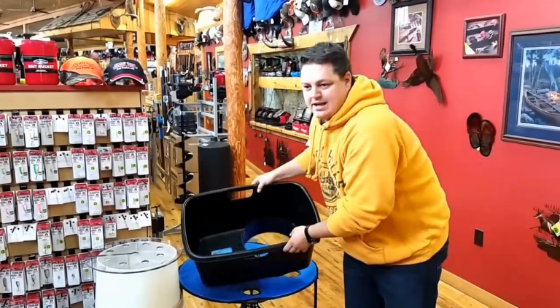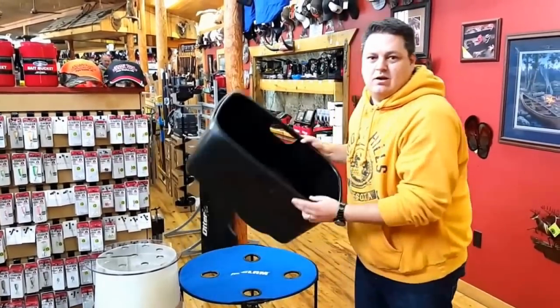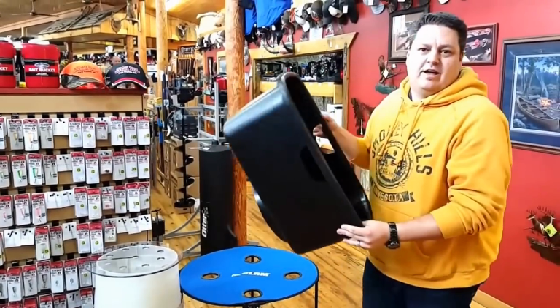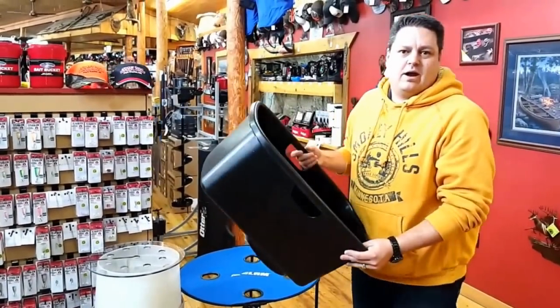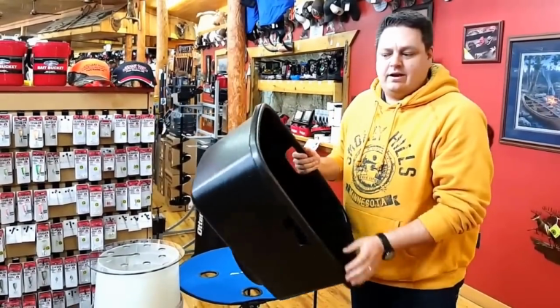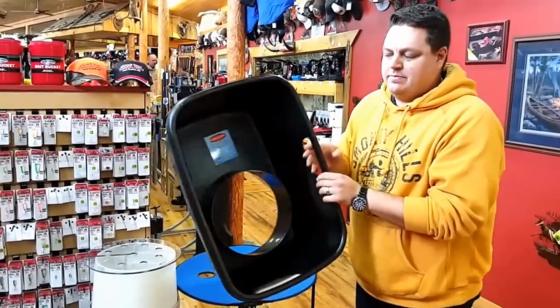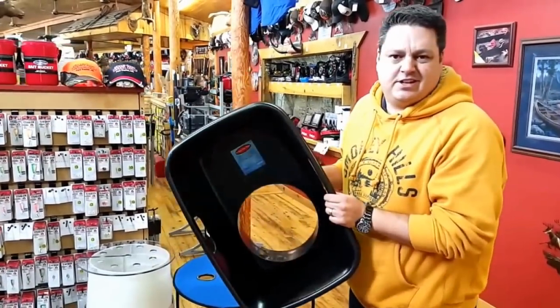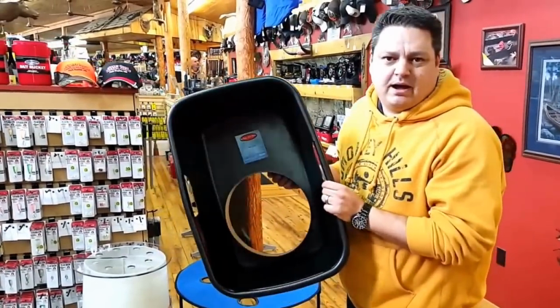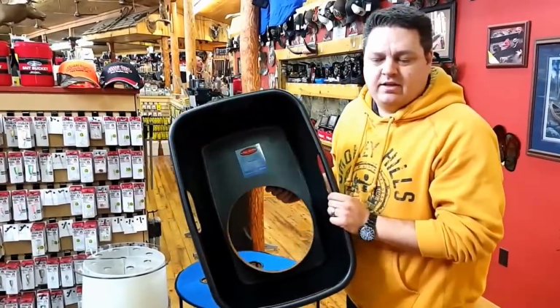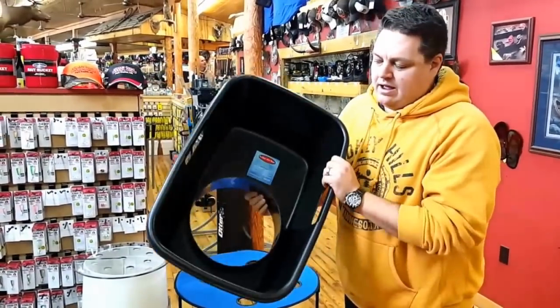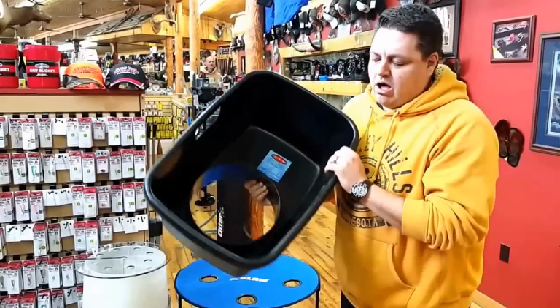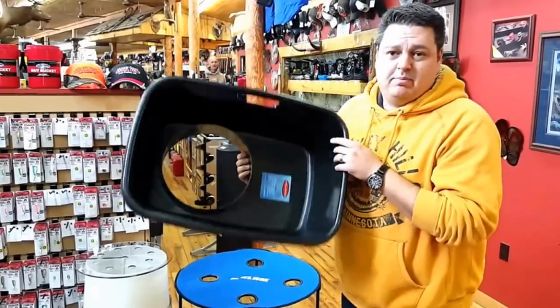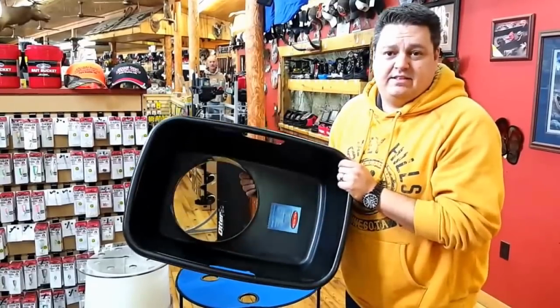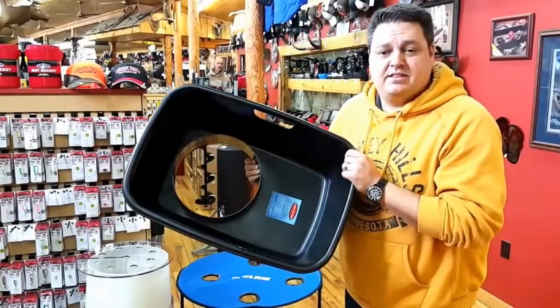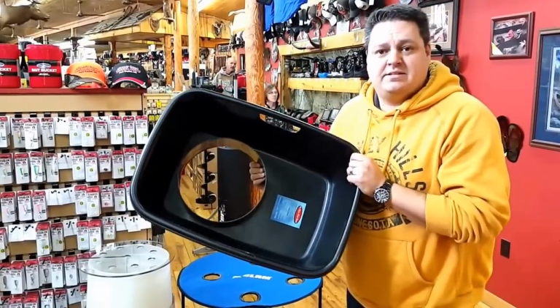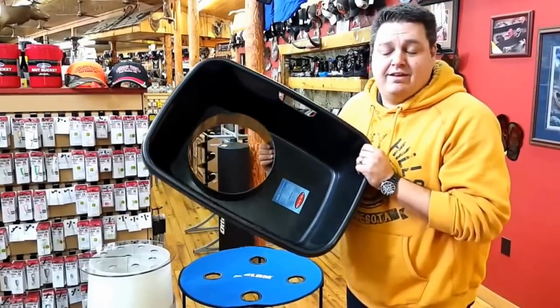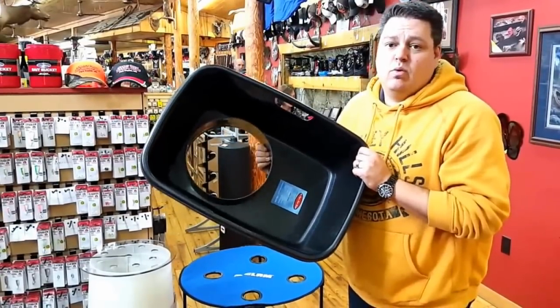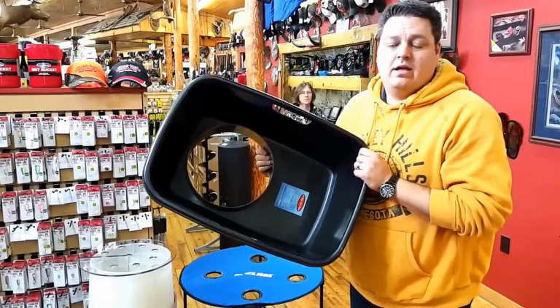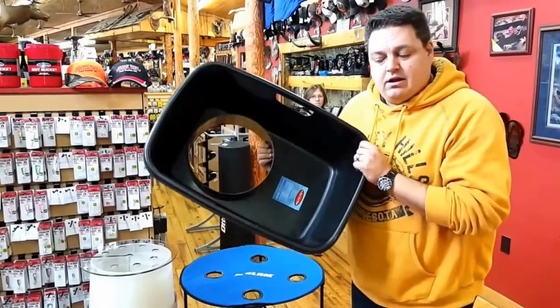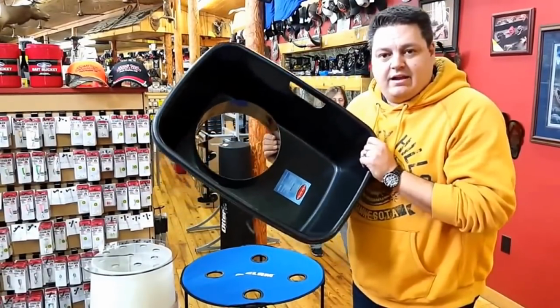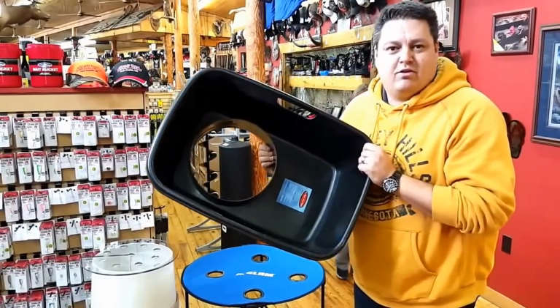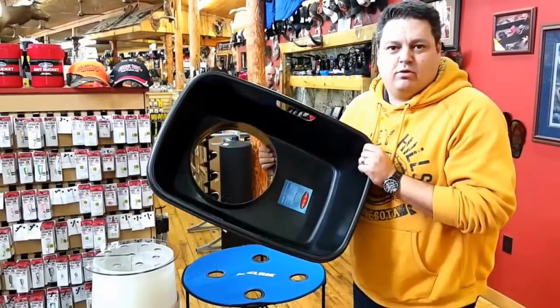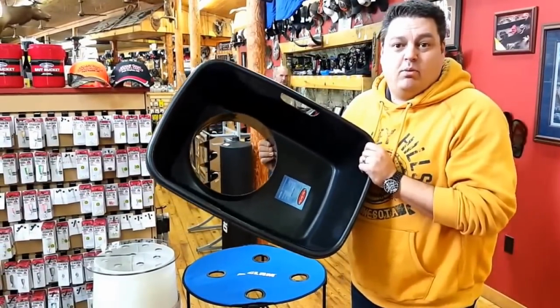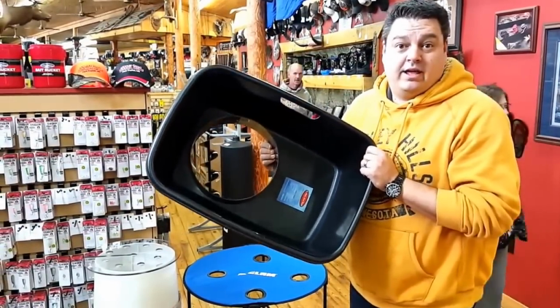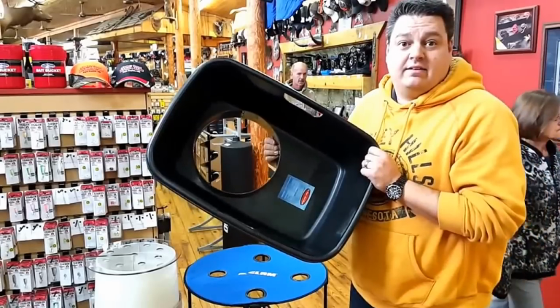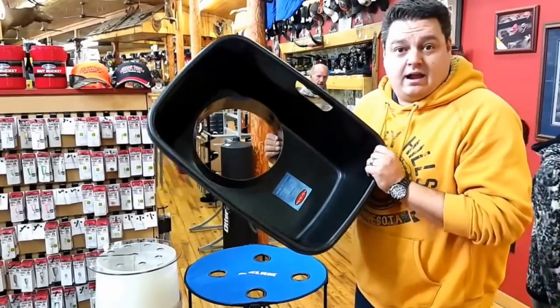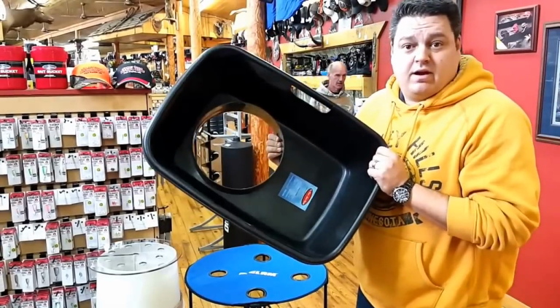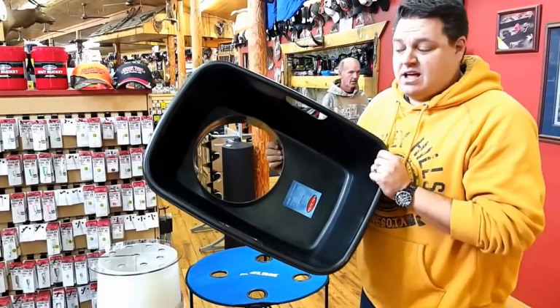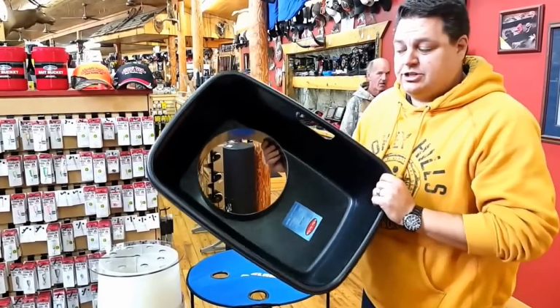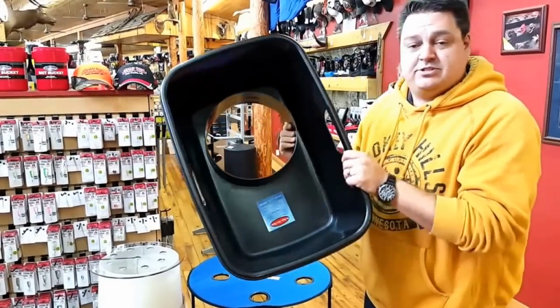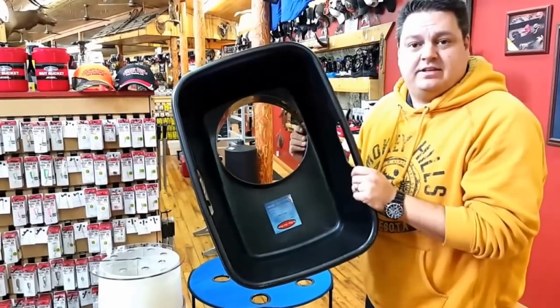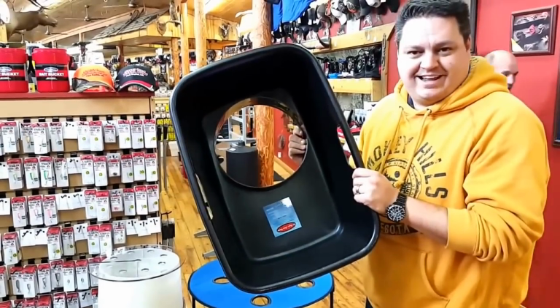Last one, Old Faithful right here — the slush bucket. I know a lot of people have seen these in the past and they do work. You're not going to get everything off the floor but boy do they cut. I'm going to run outside and demonstrate these in a second.